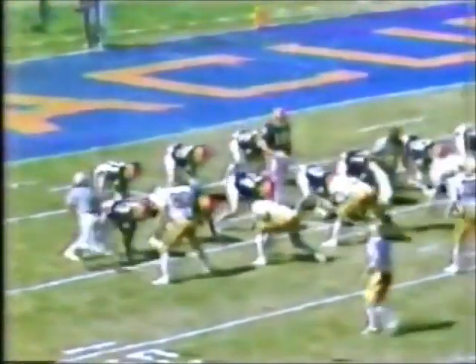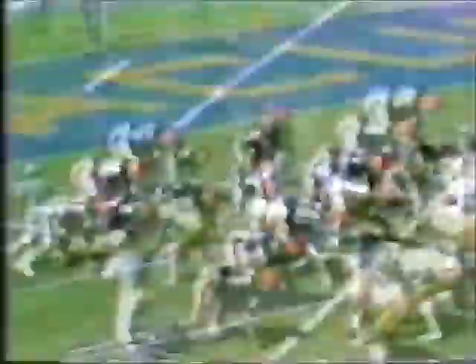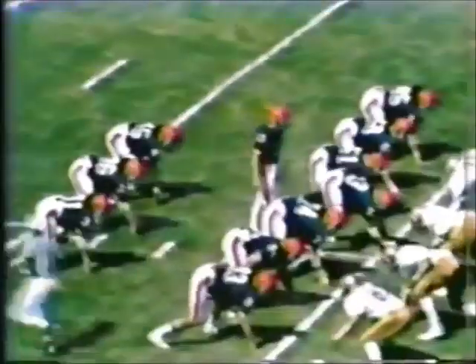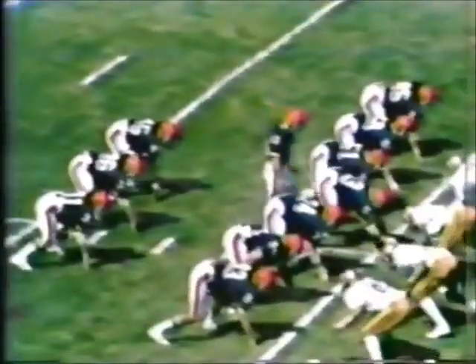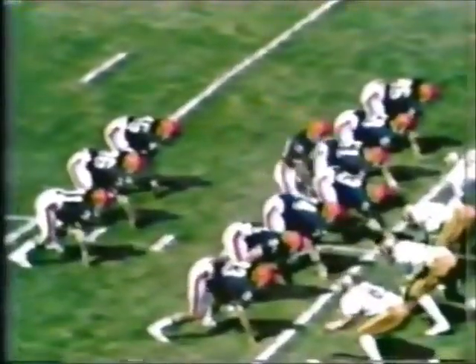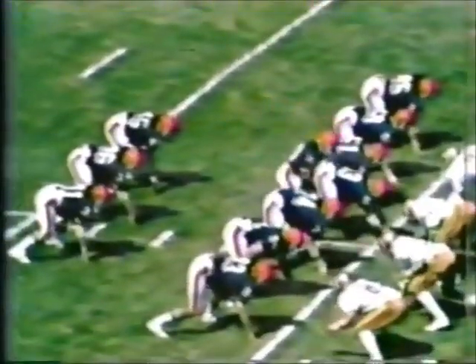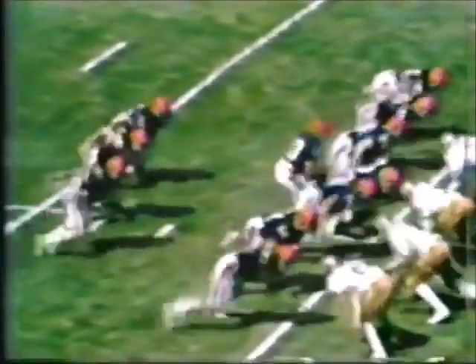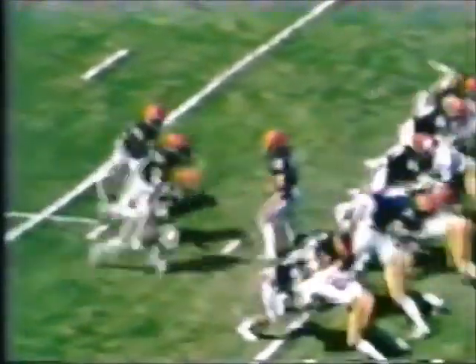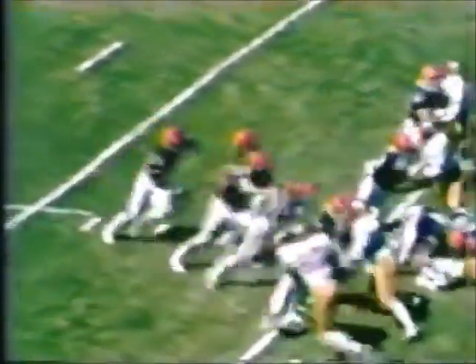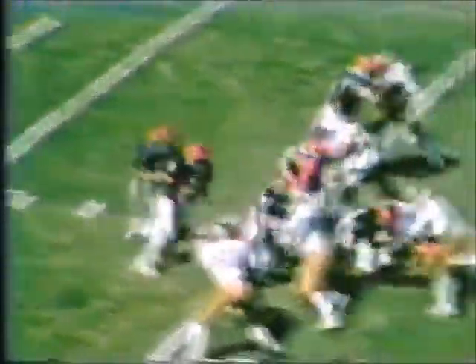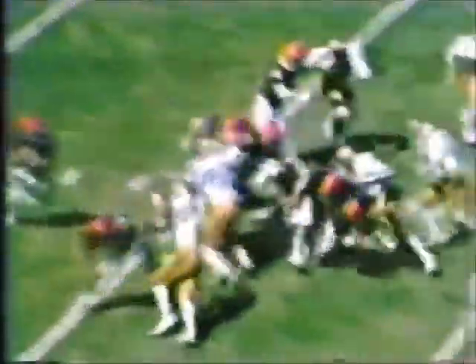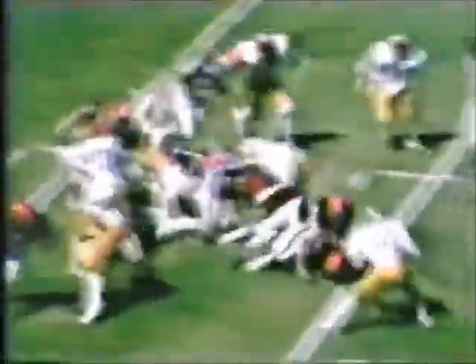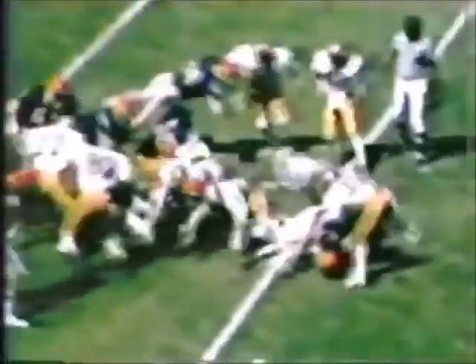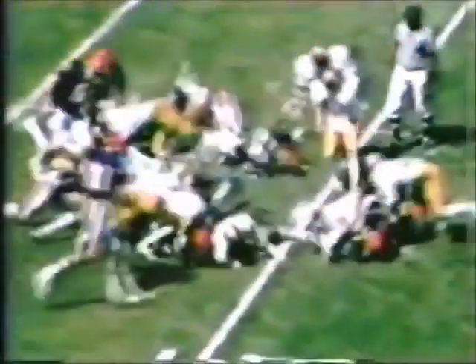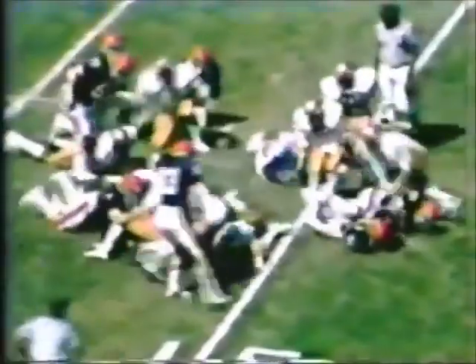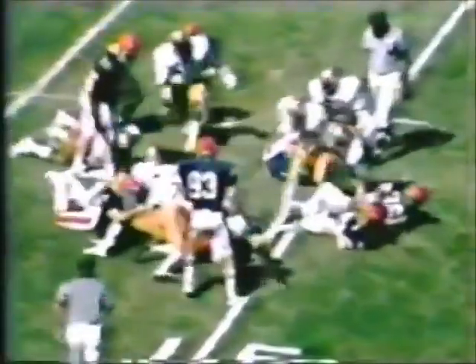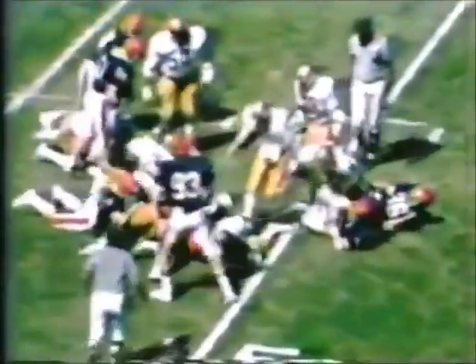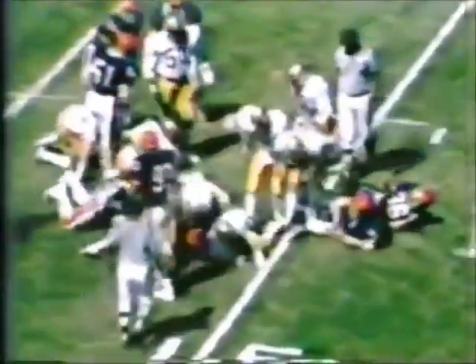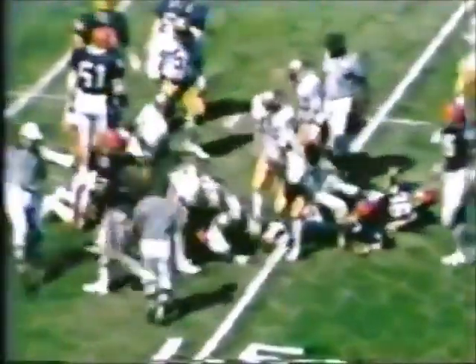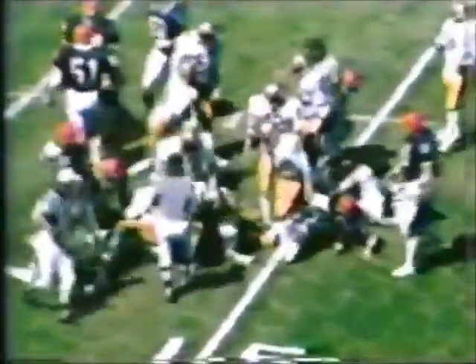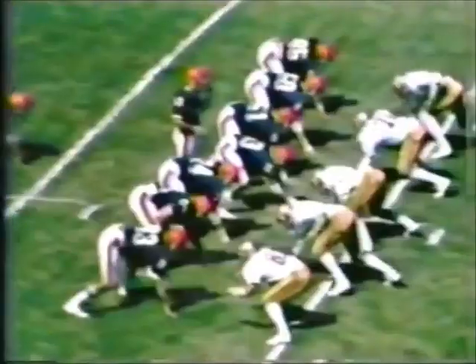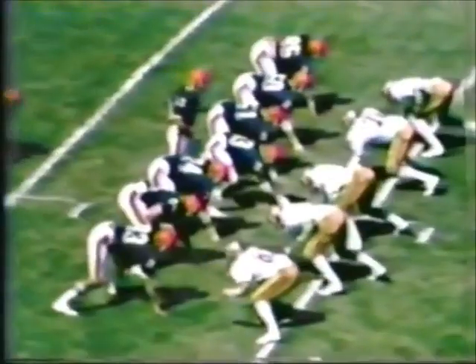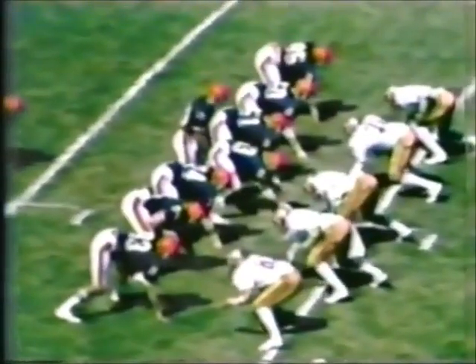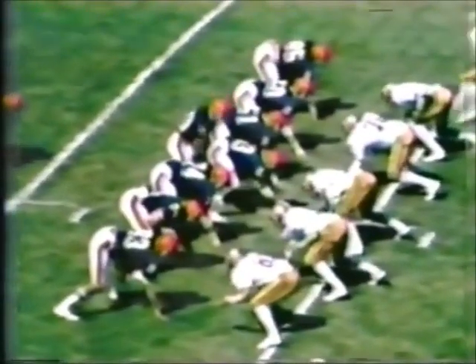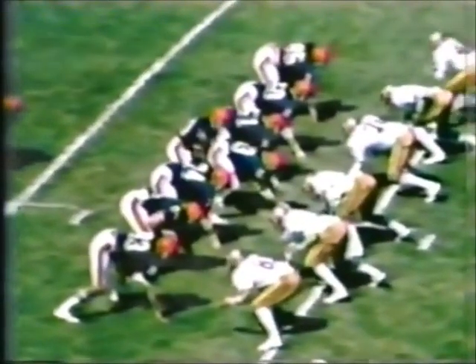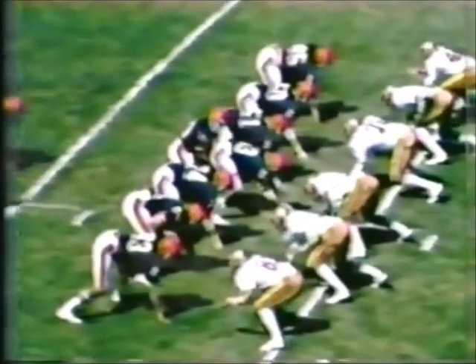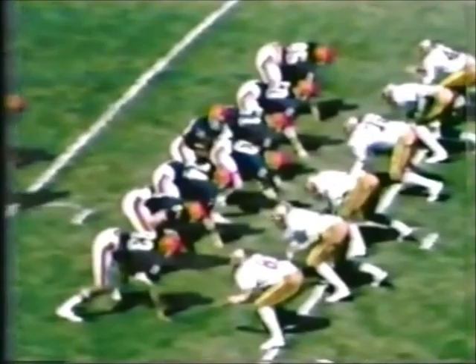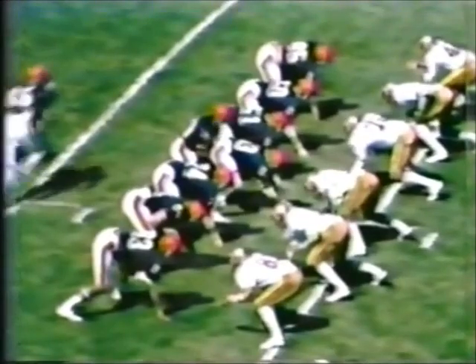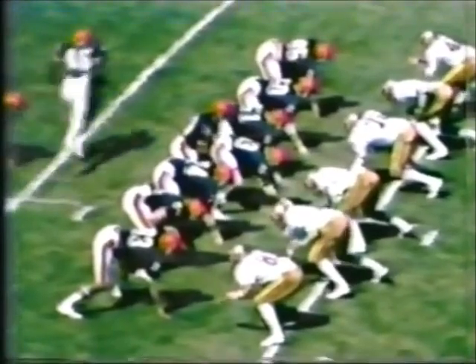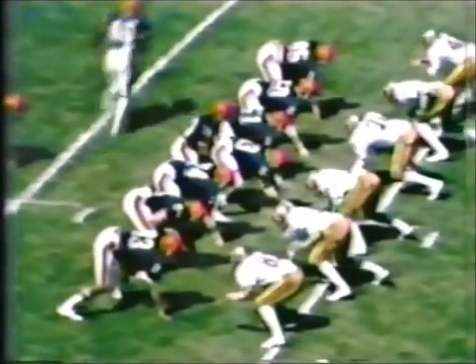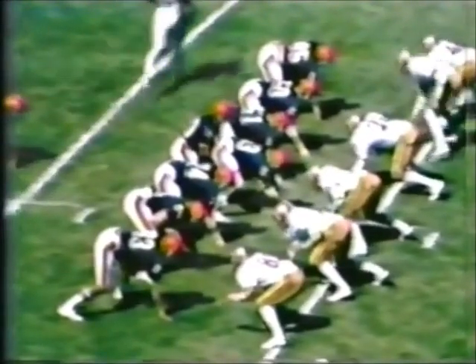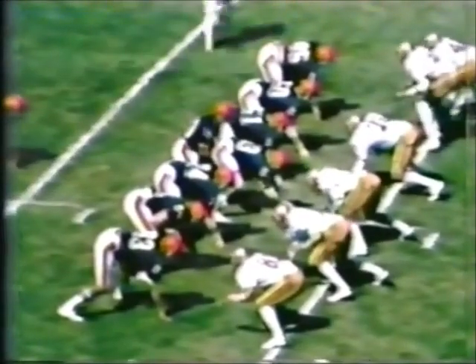Encroachment on the Seminole defensive line — illegal procedure. Frenaski with the ball — short yardage to Hartman, who bangs up to the 14-yard line. But the Seminoles with a 7-0 lead with less than 2 minutes to play.